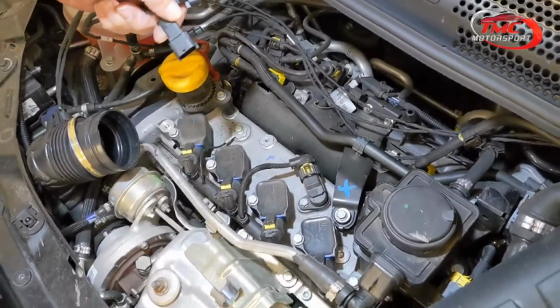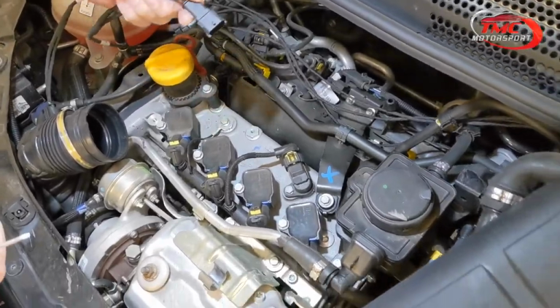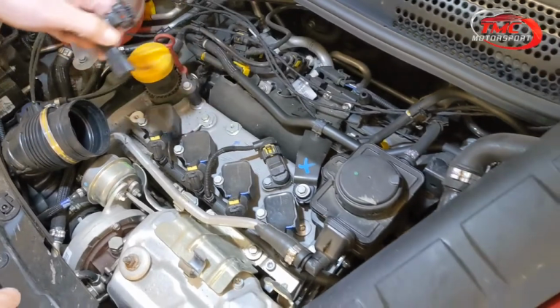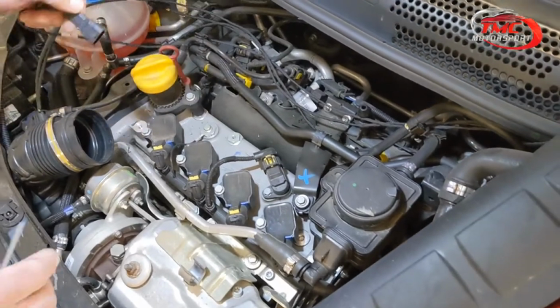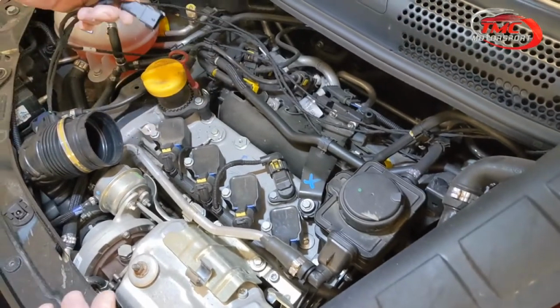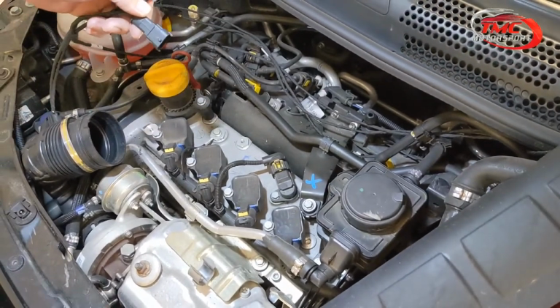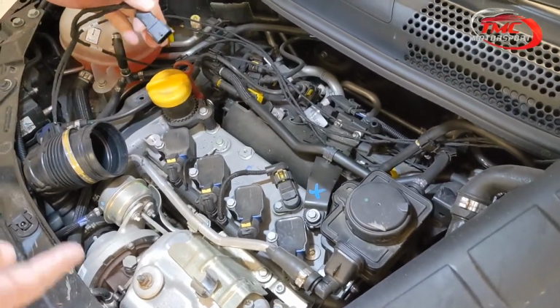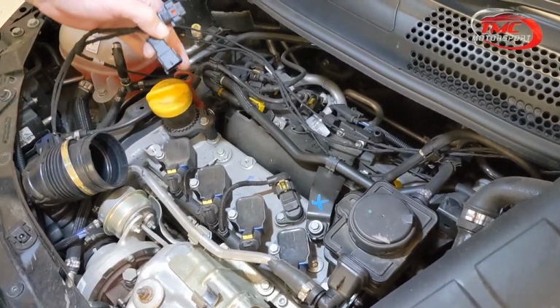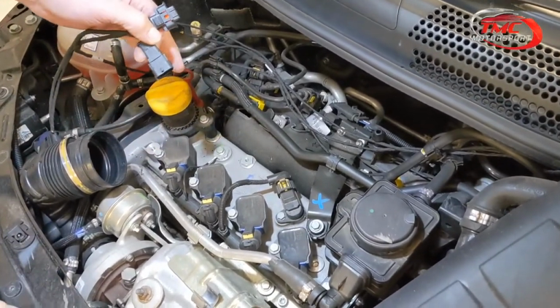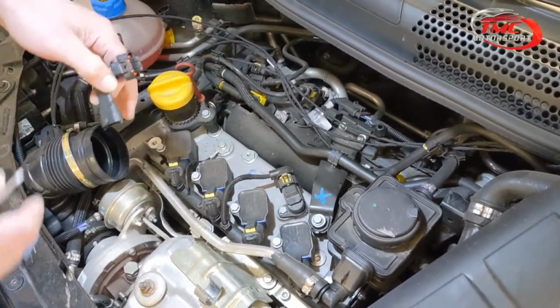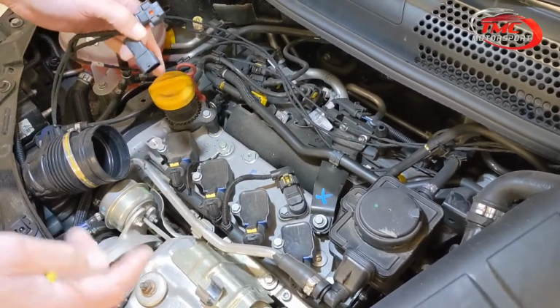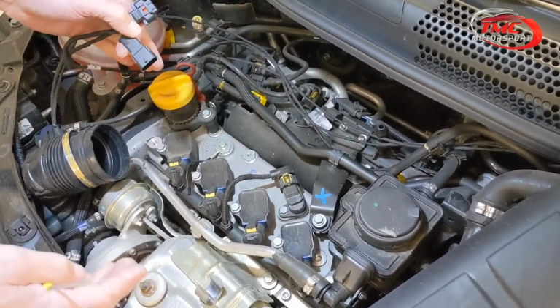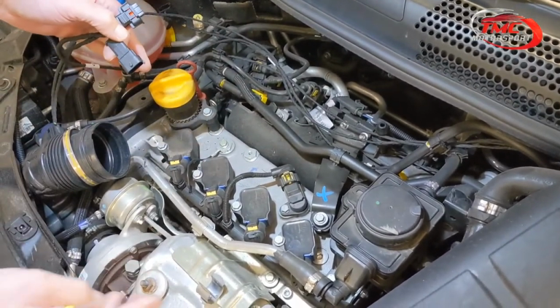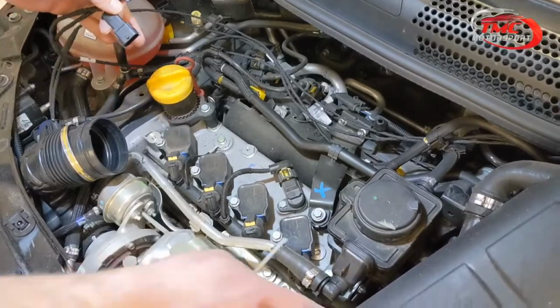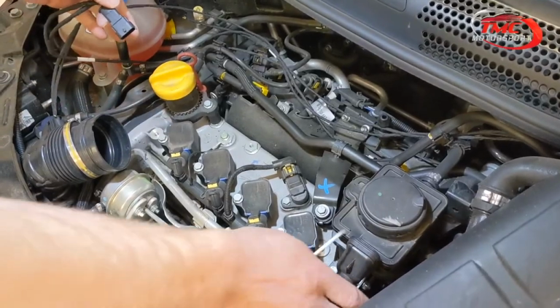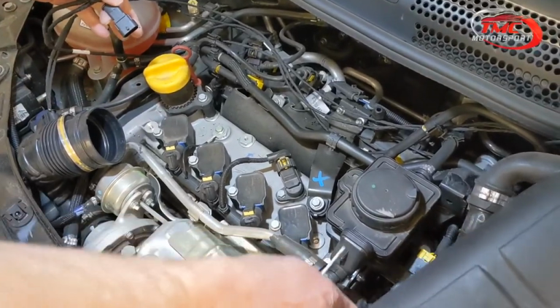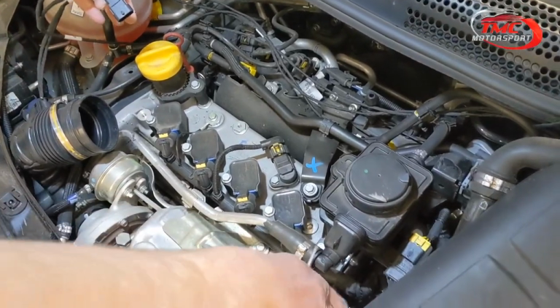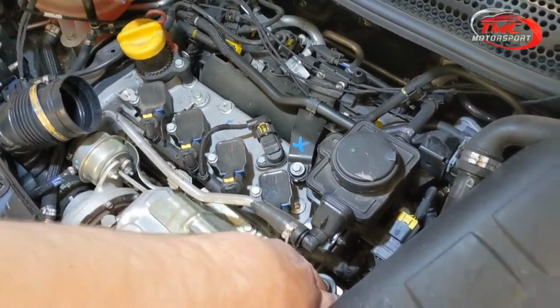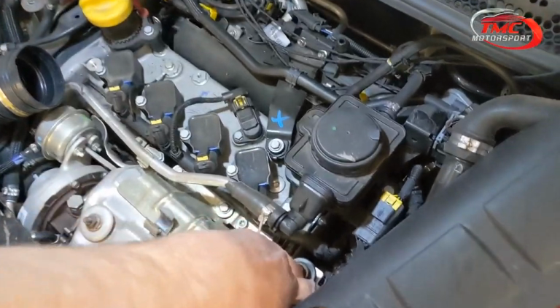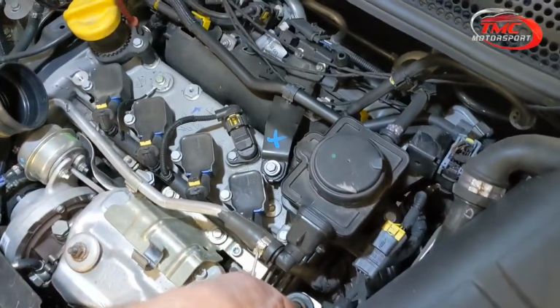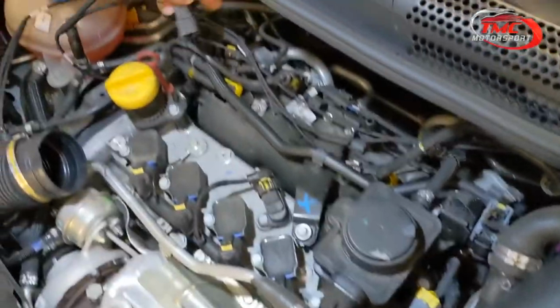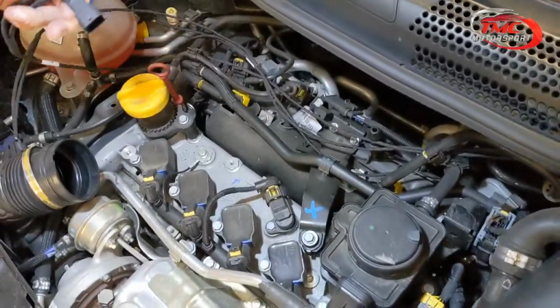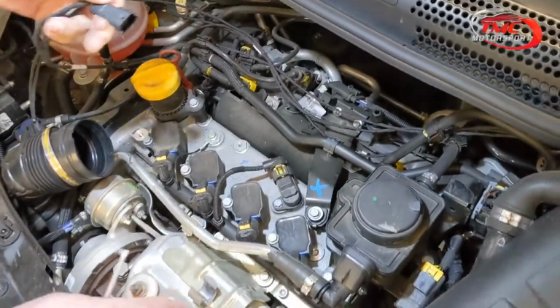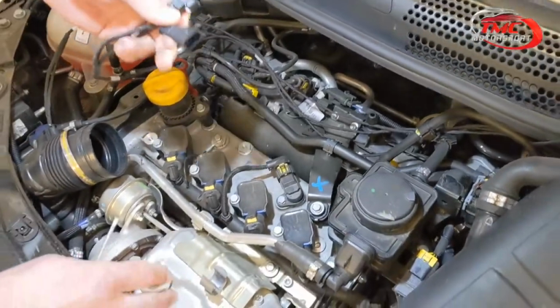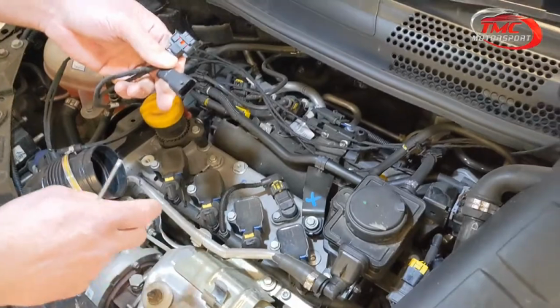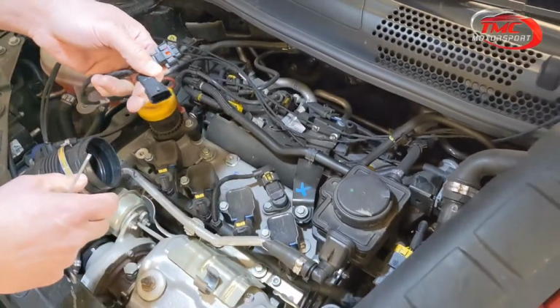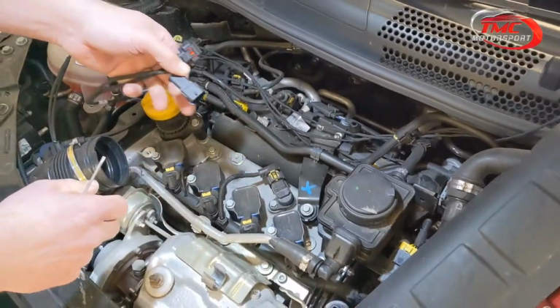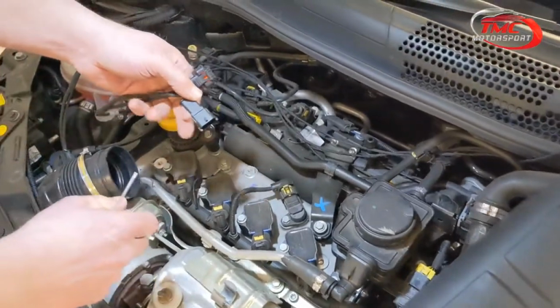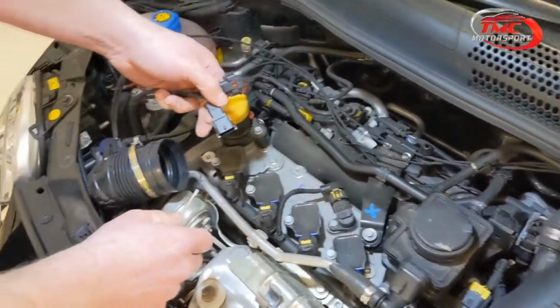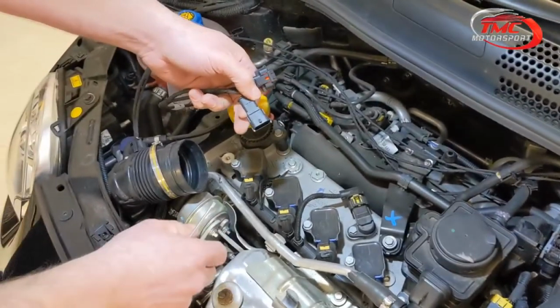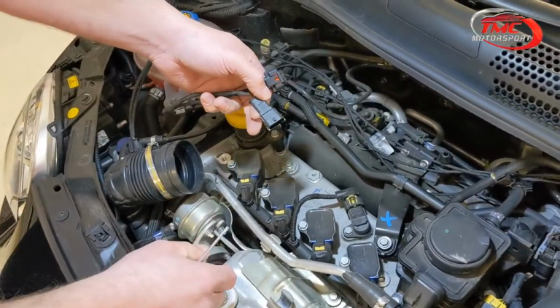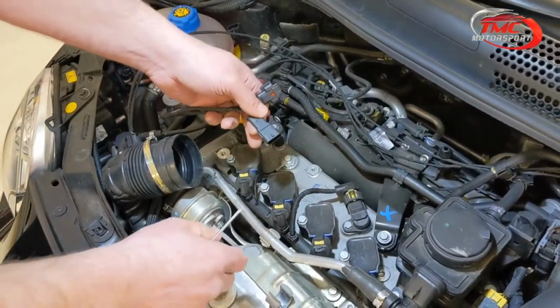We've got three connections to make here because this is our three-channel kit. We do a two-channel one as well, which connects only to the boost pressure and the manifold pressure. This three-channel kit connects also to the camshaft and the battery.